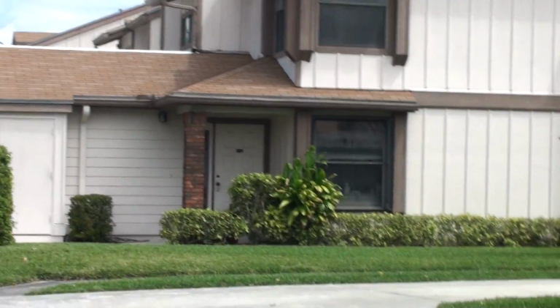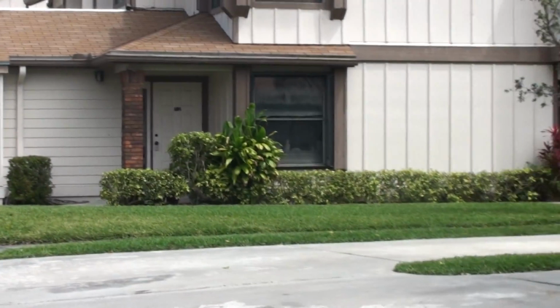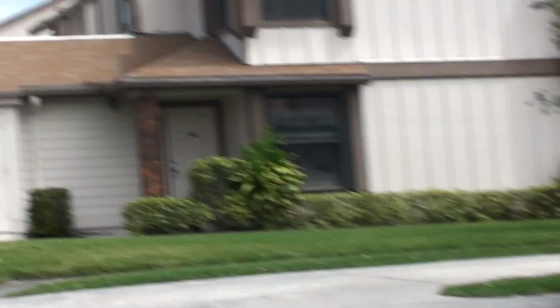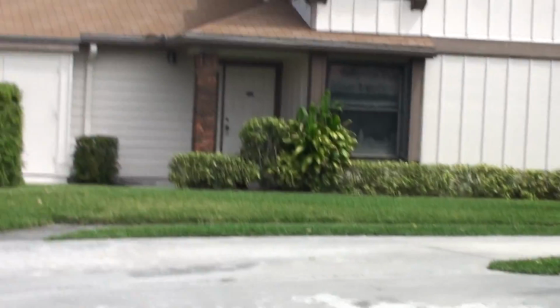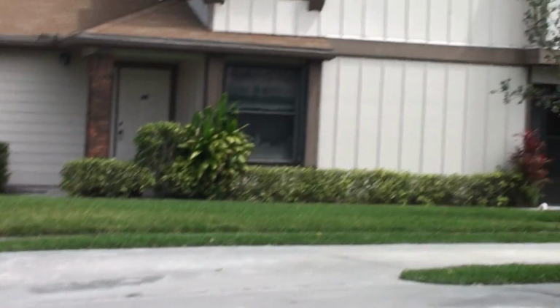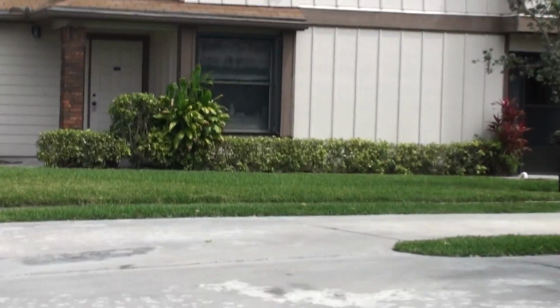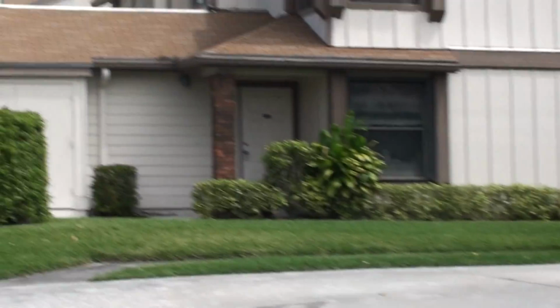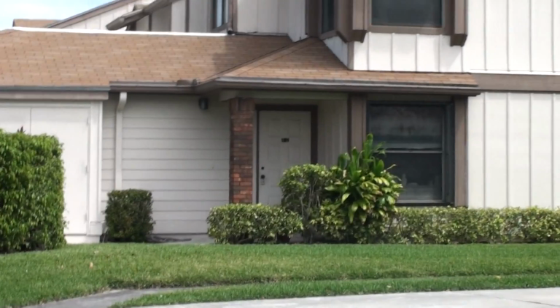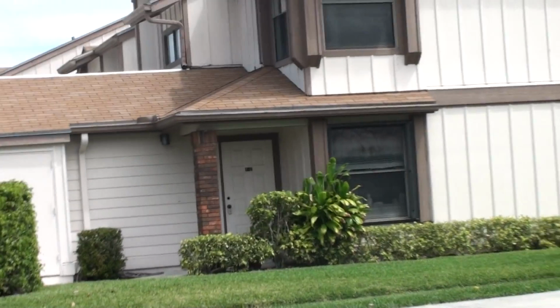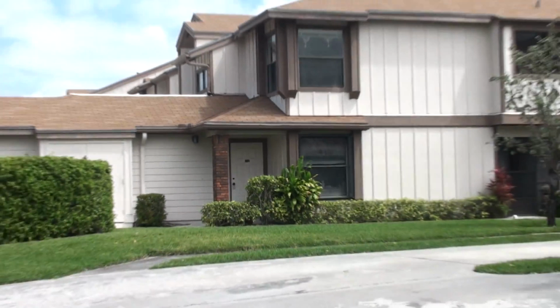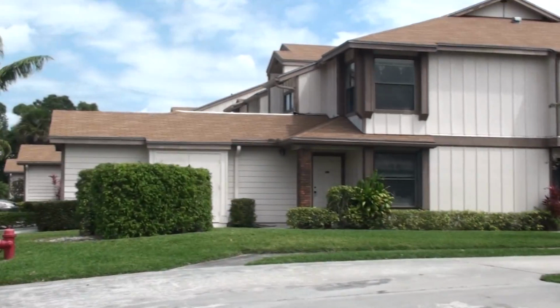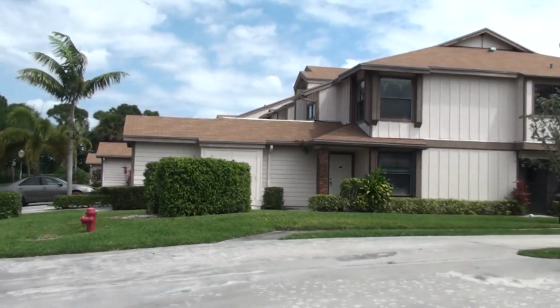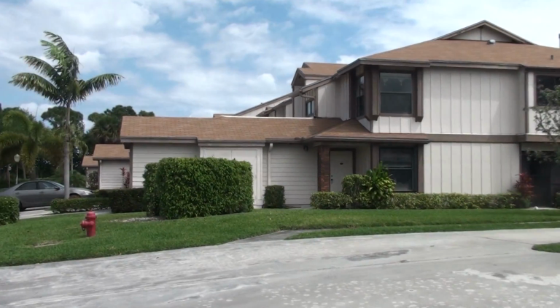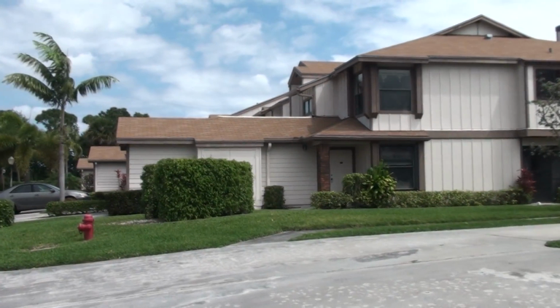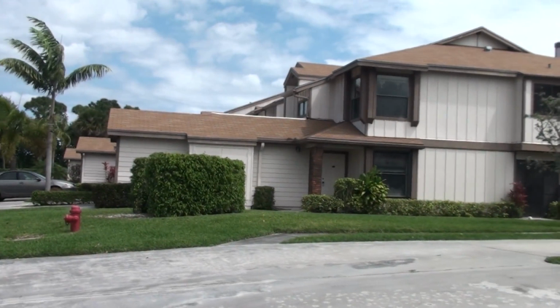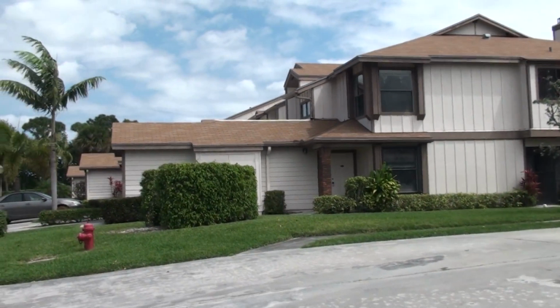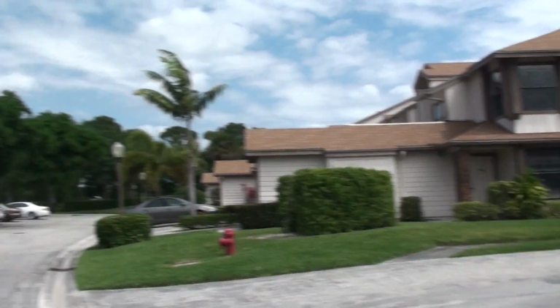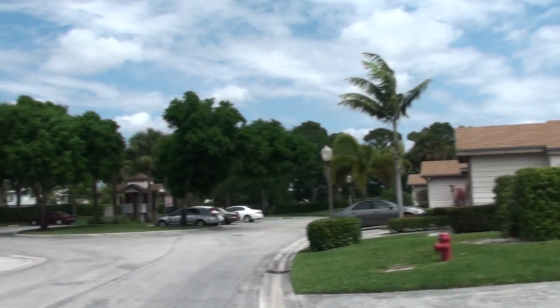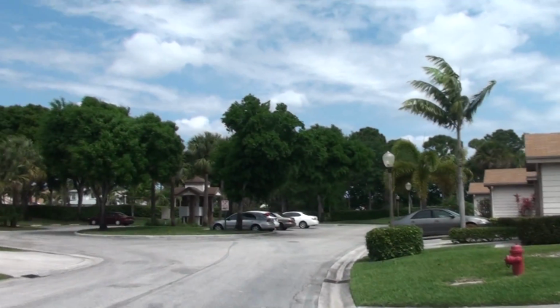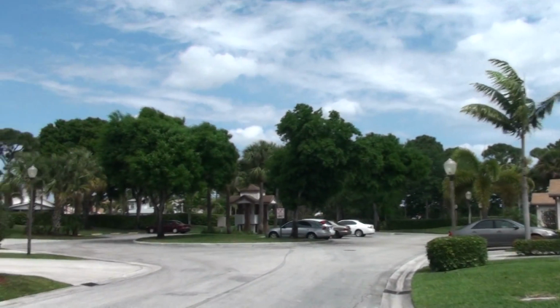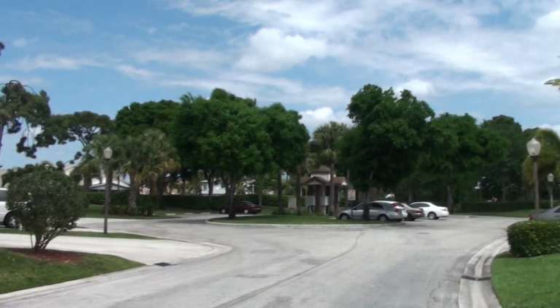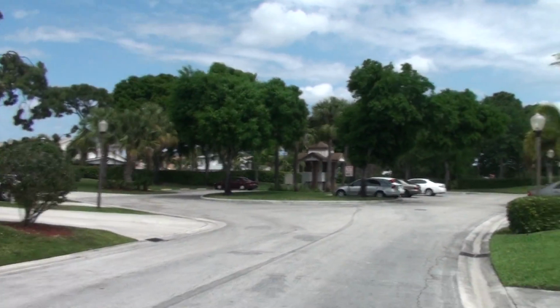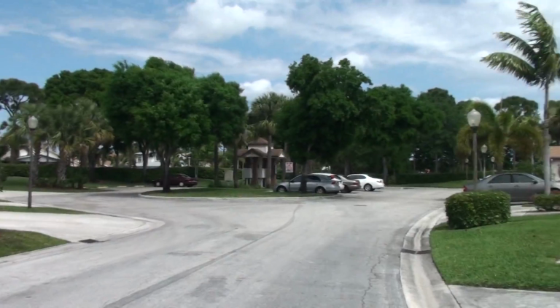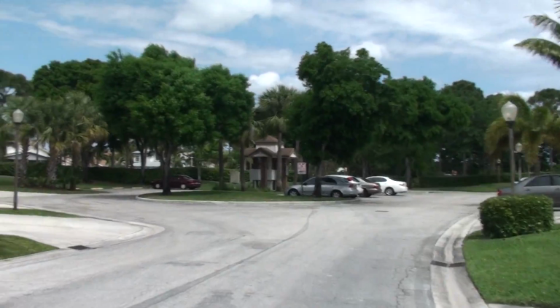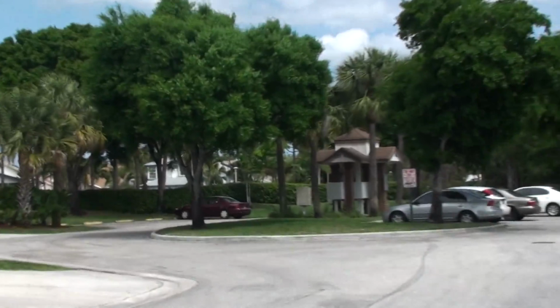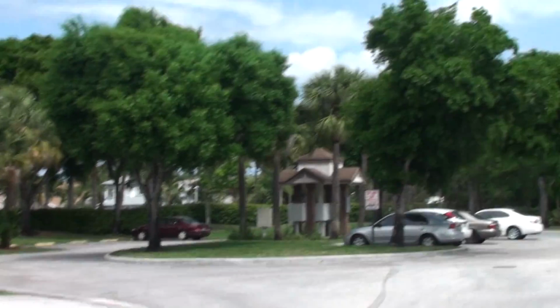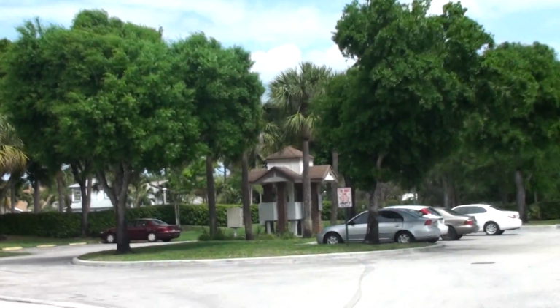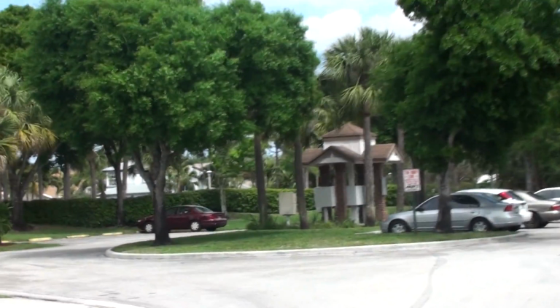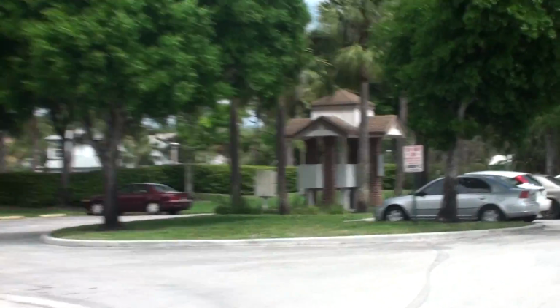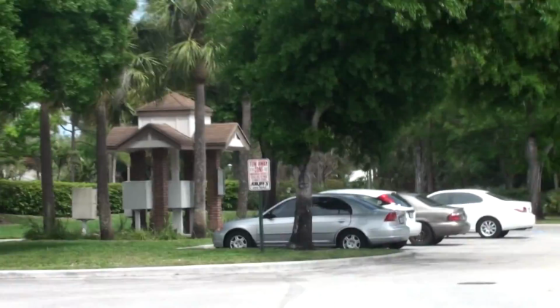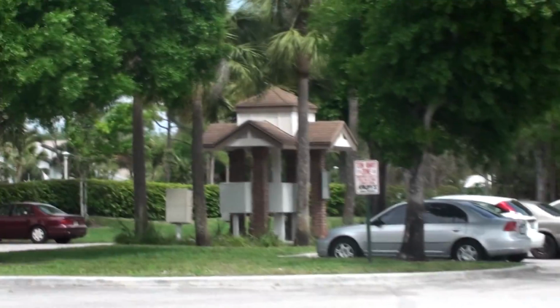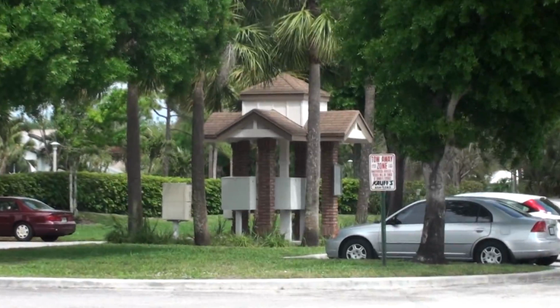There is the unit, right there. This is a cul-de-sac, and that's where you would get your mail.